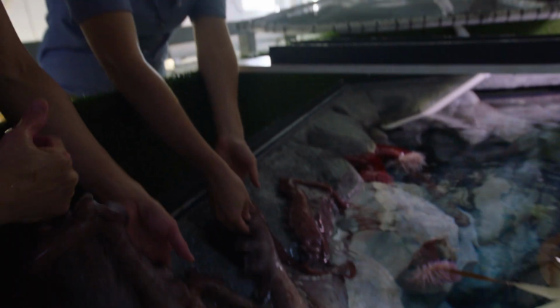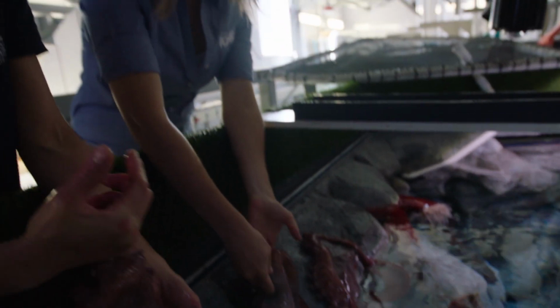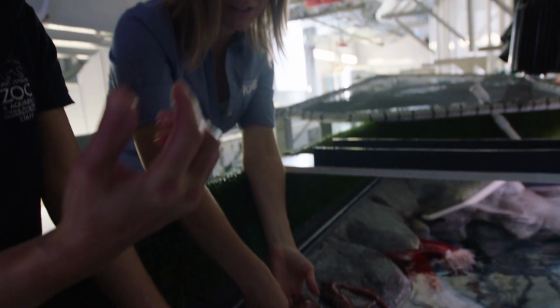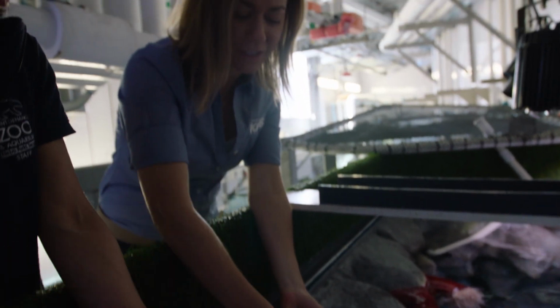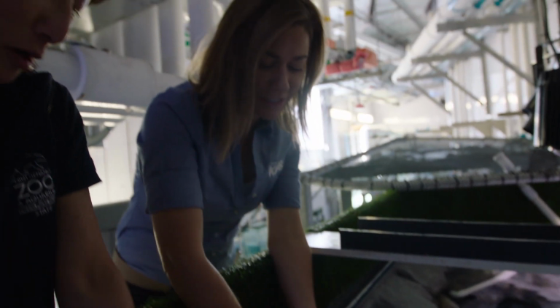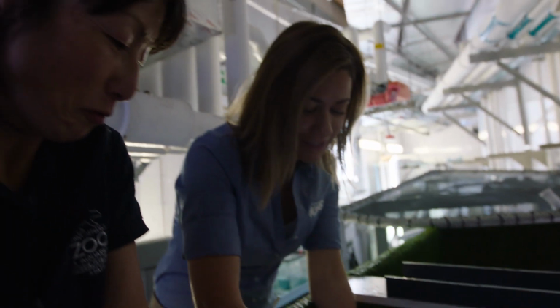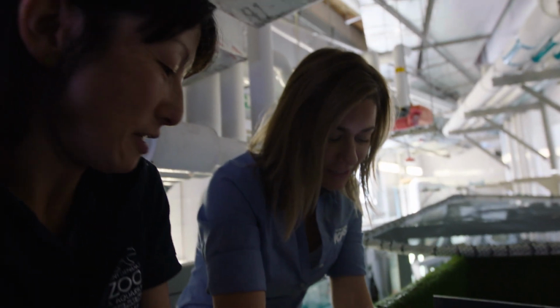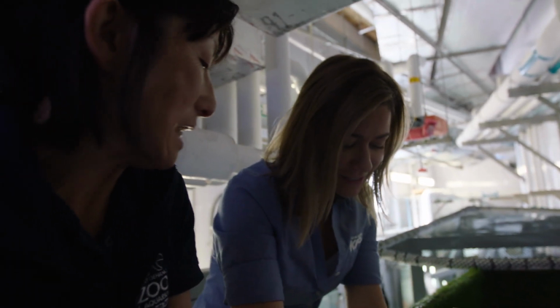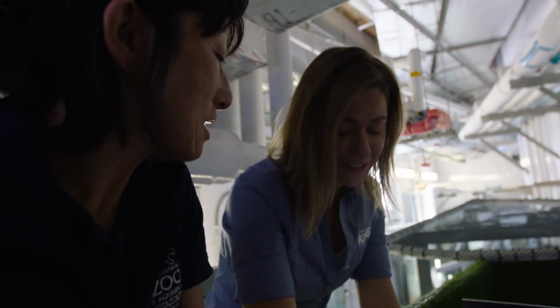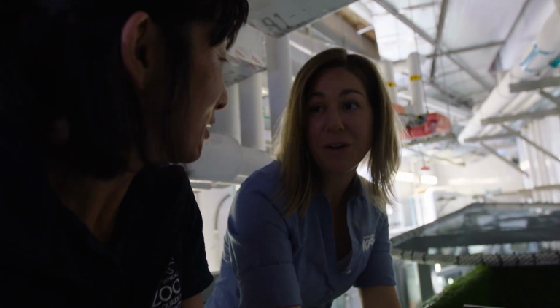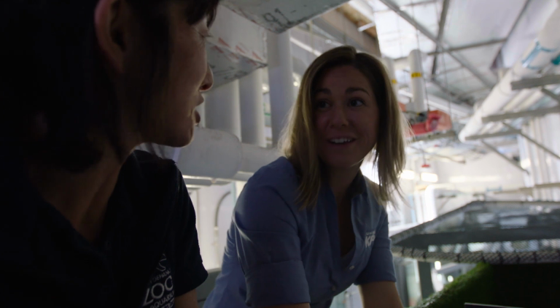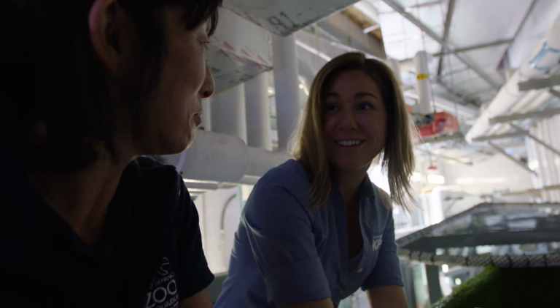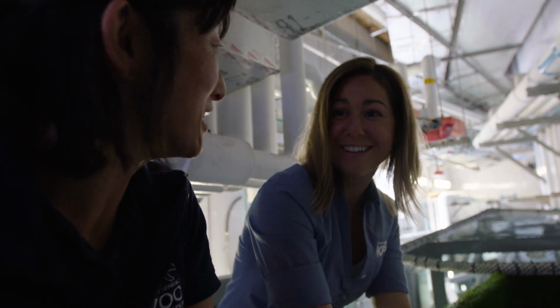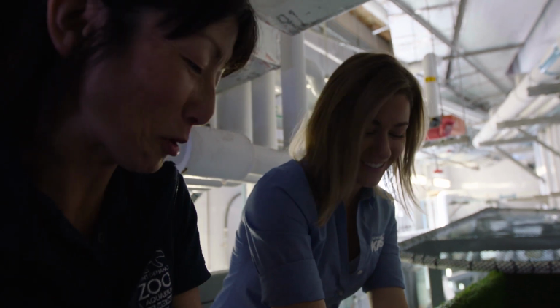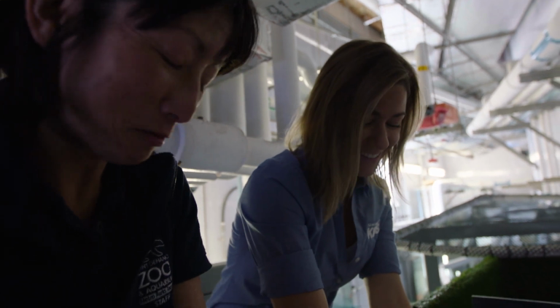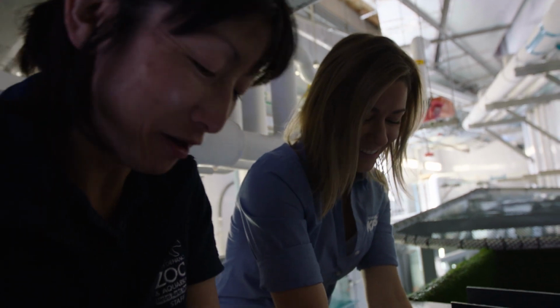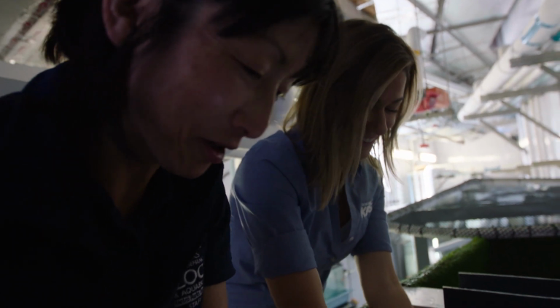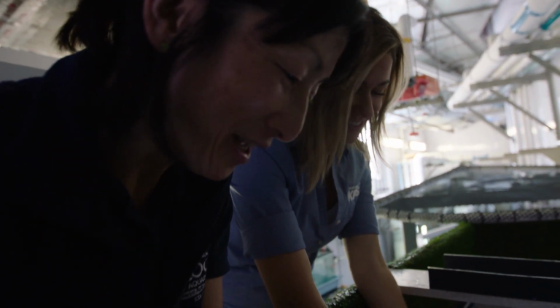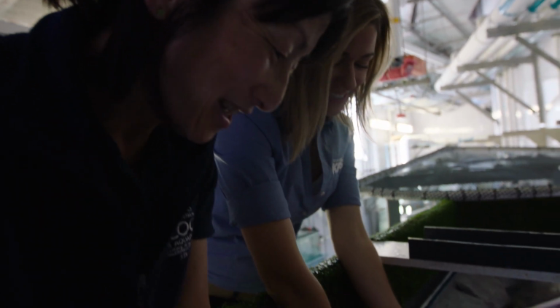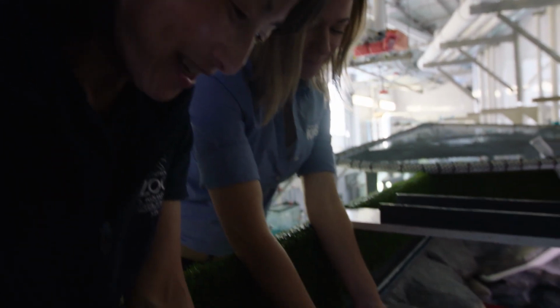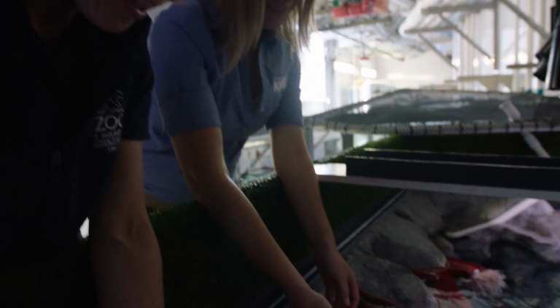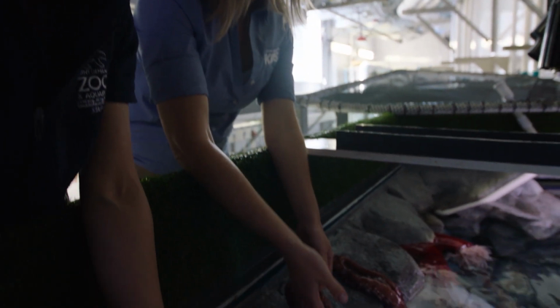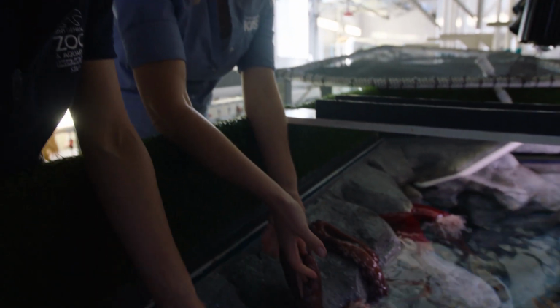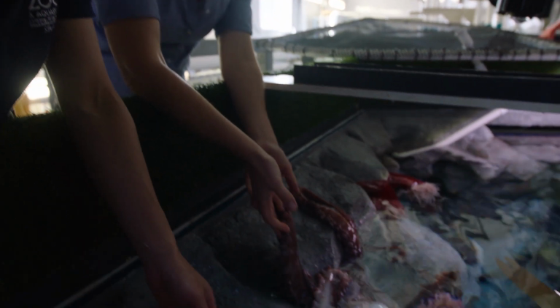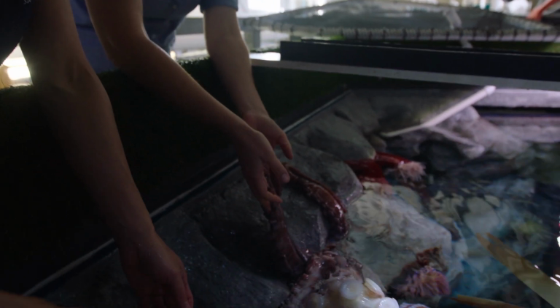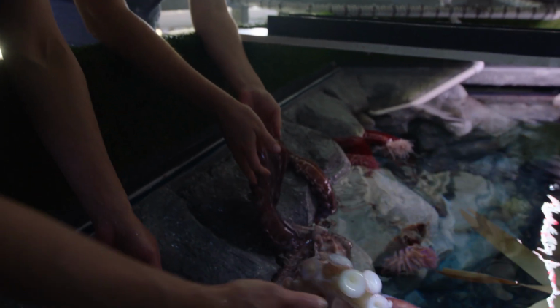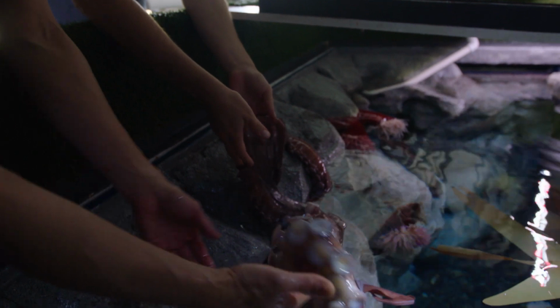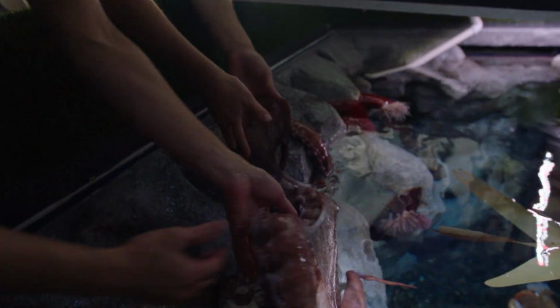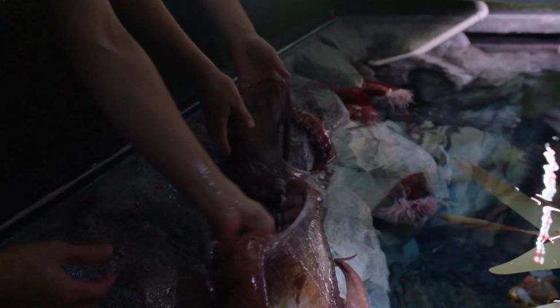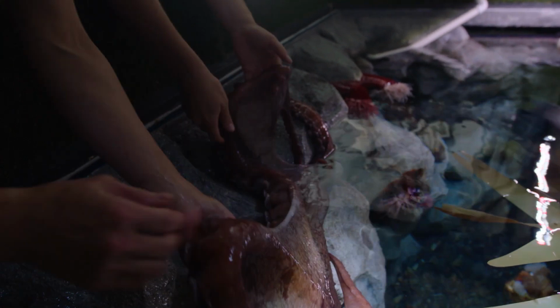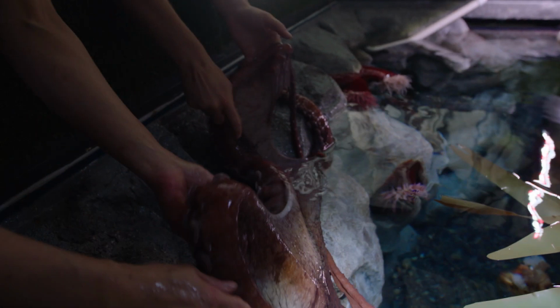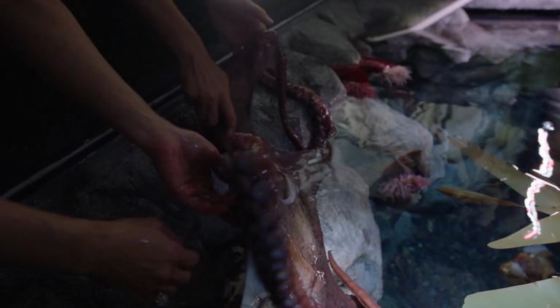You know that octopus can taste with their suction cups. That's awesome. He's tasting you. Are you tasting me, sir?